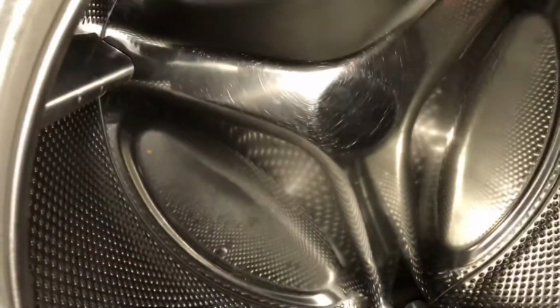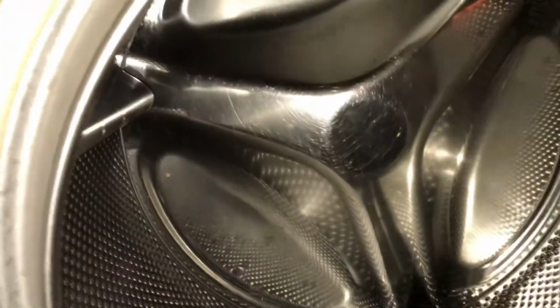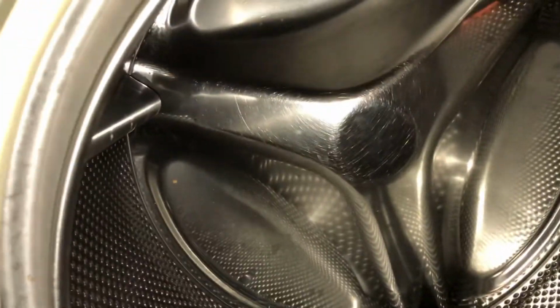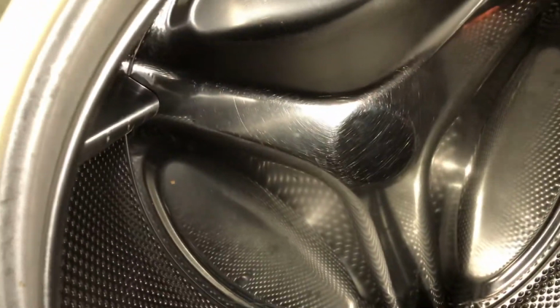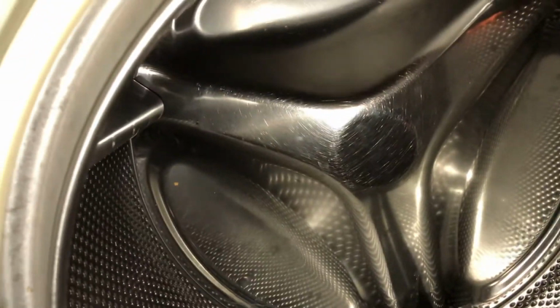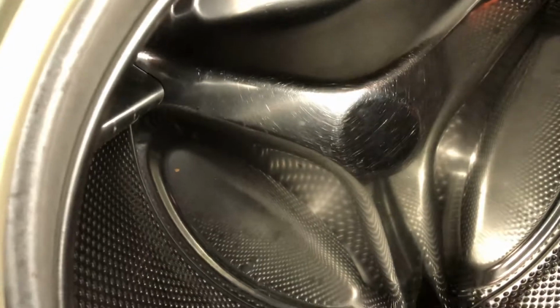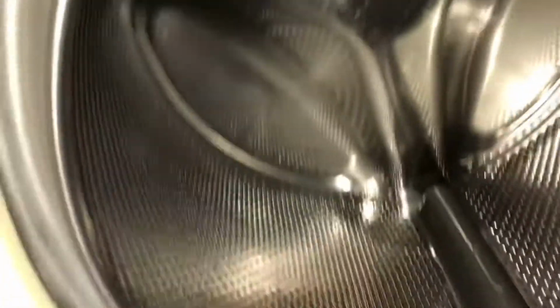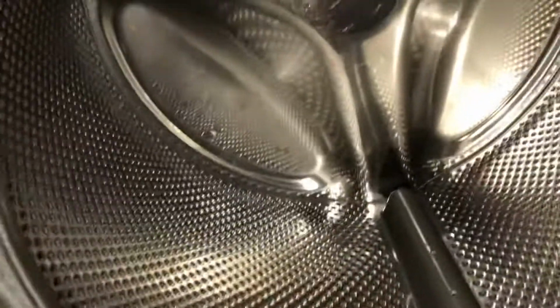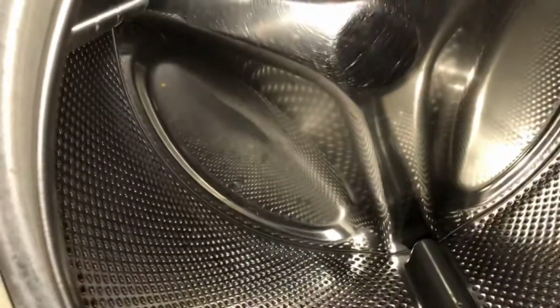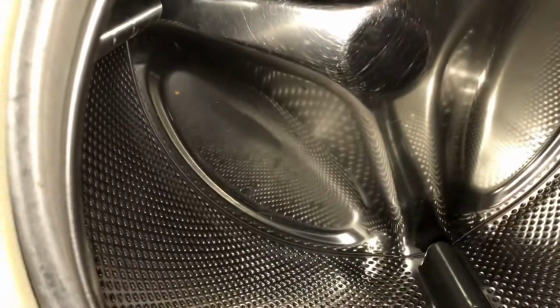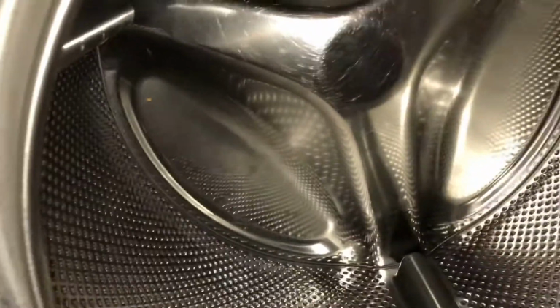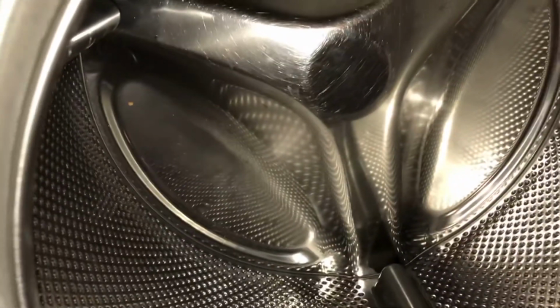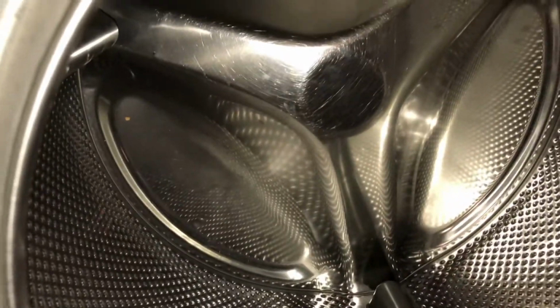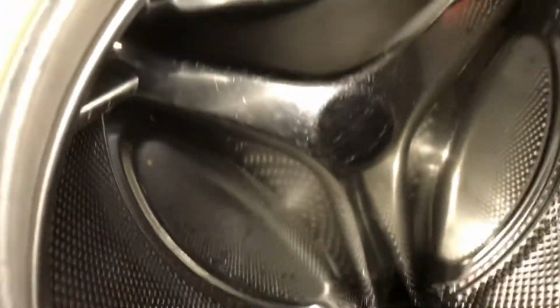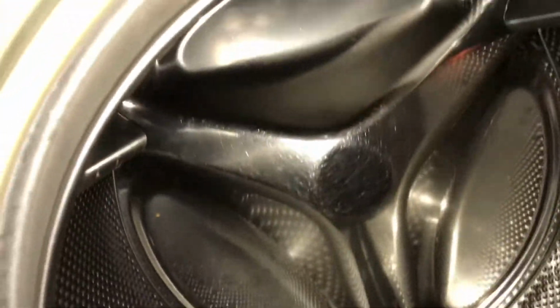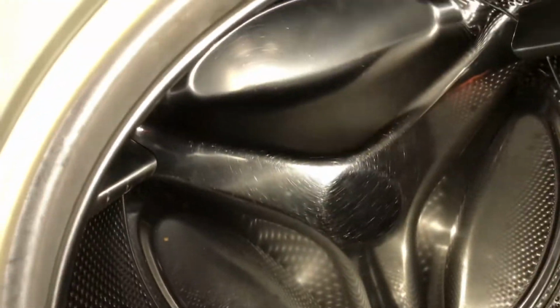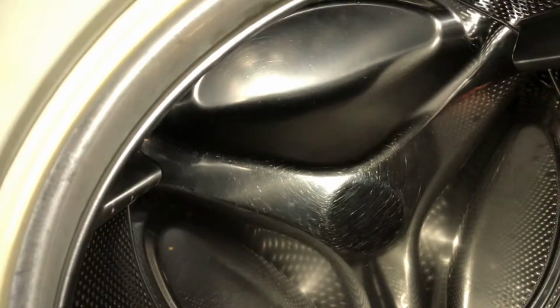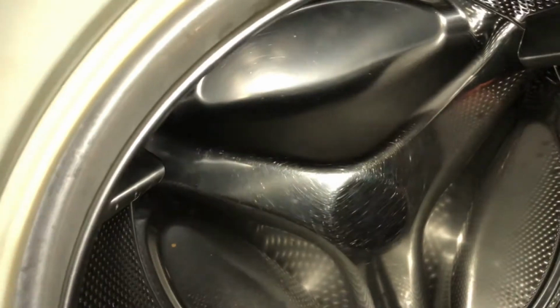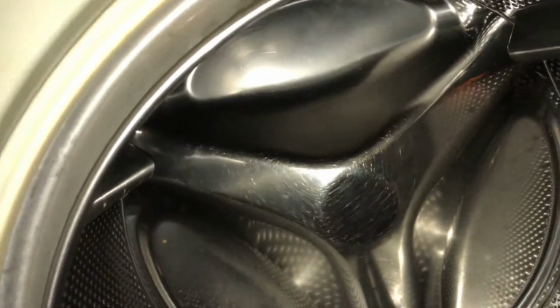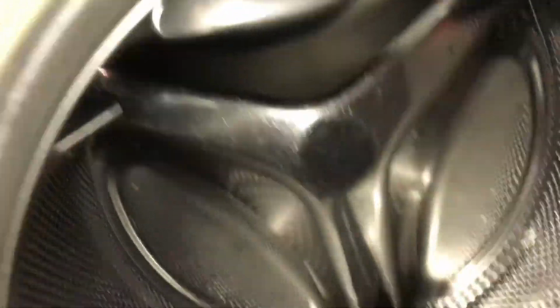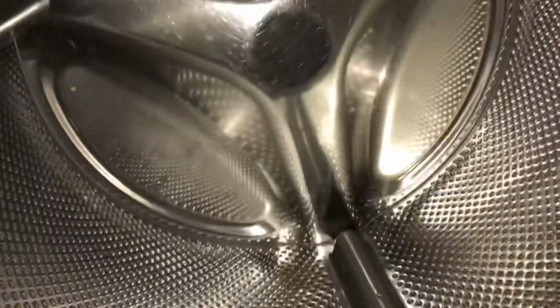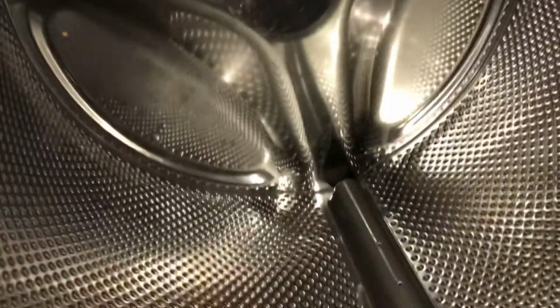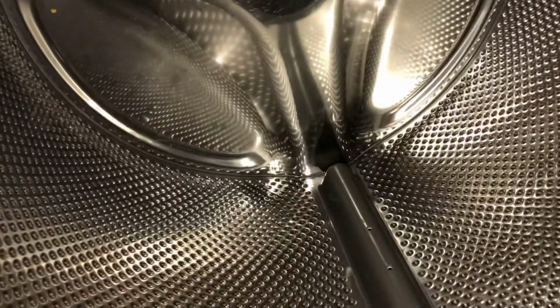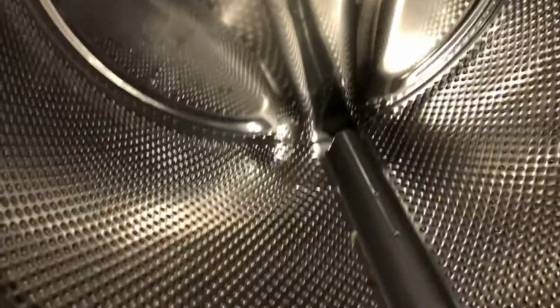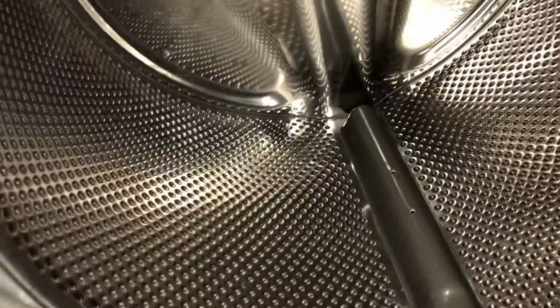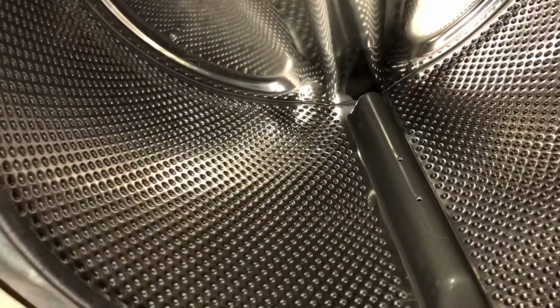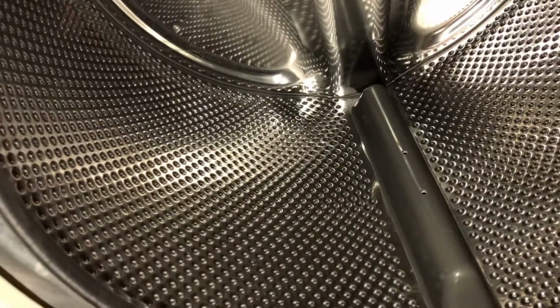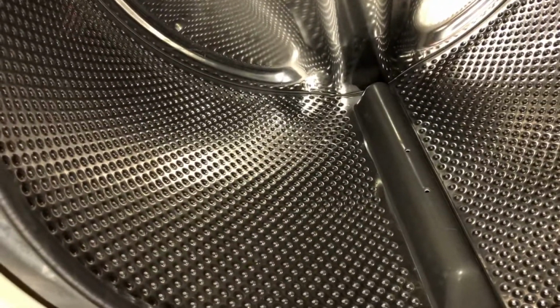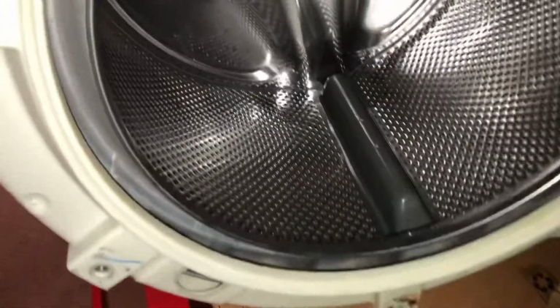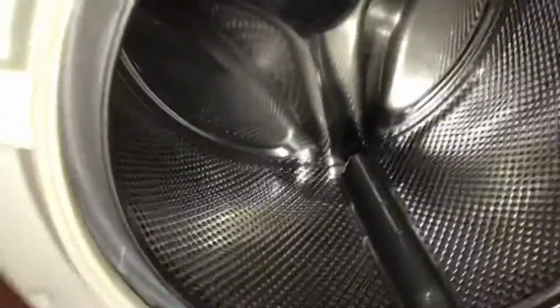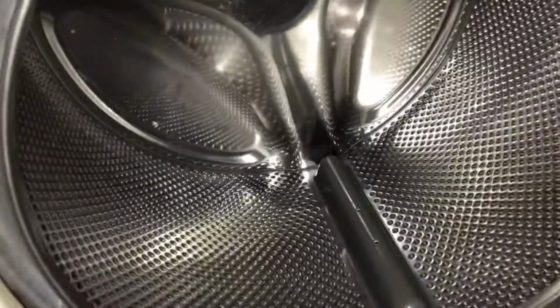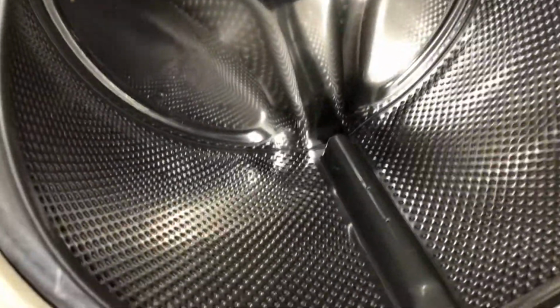Your seal or bellow would be on the outside here. A good thing to do is keep the door ajar after each use, and wipe the bellow to keep the seal nice and dry so you don't get mold and mildew.